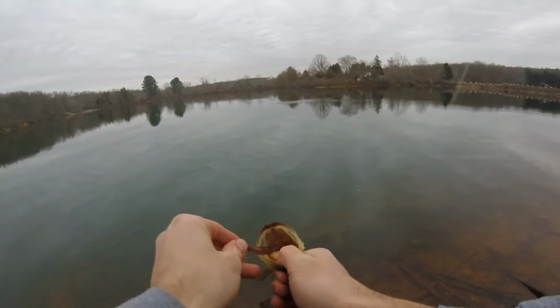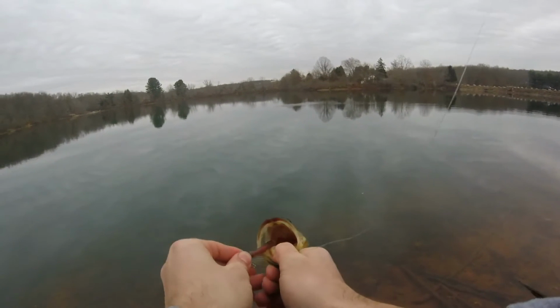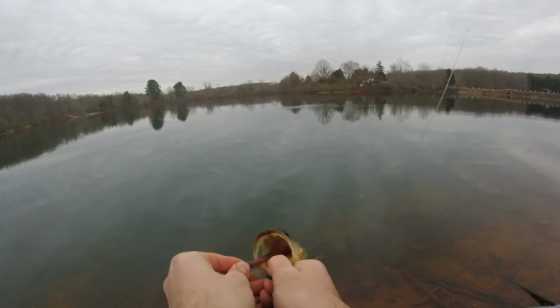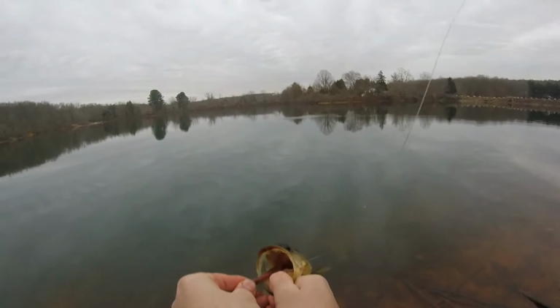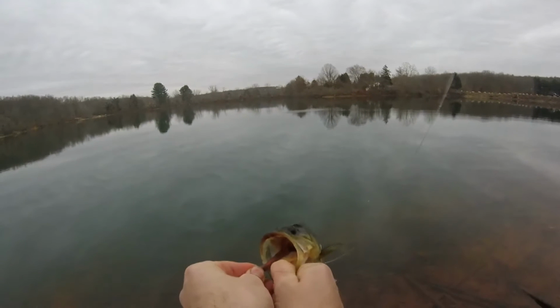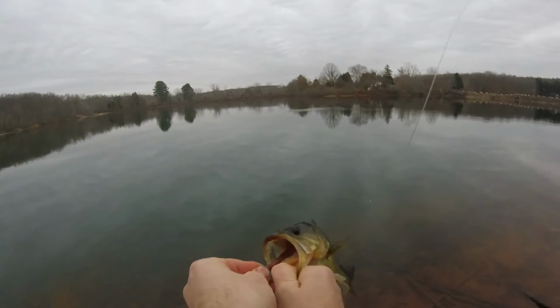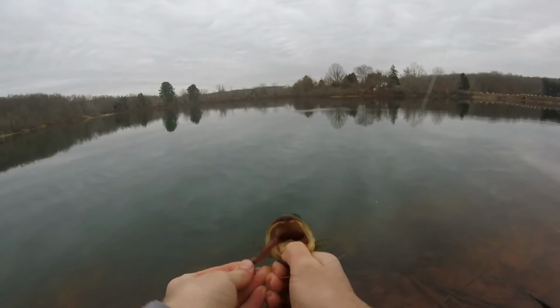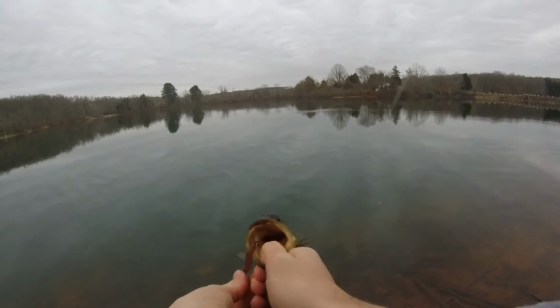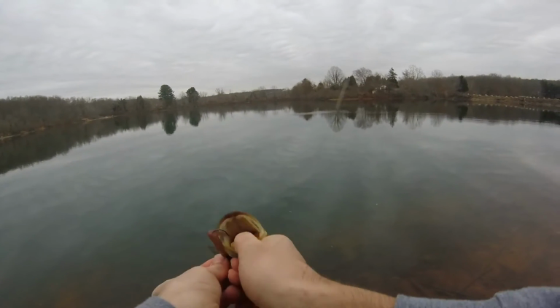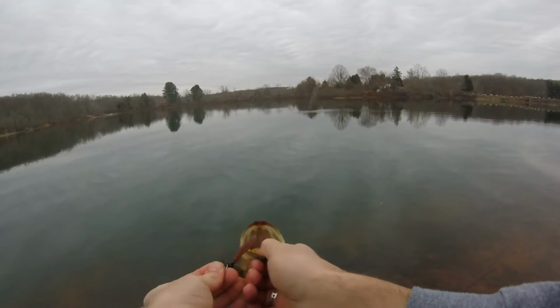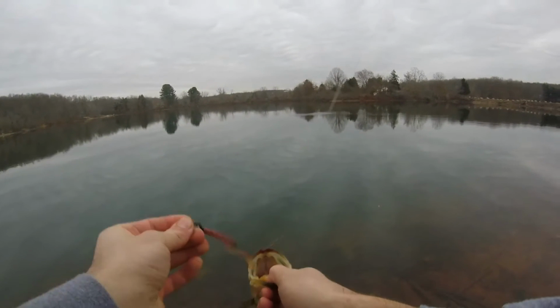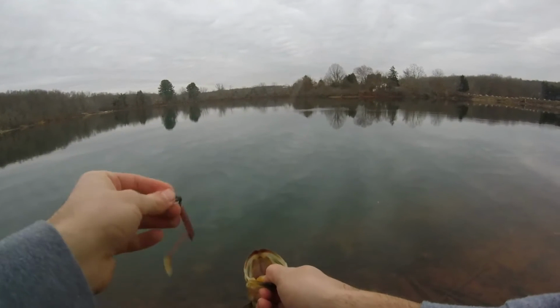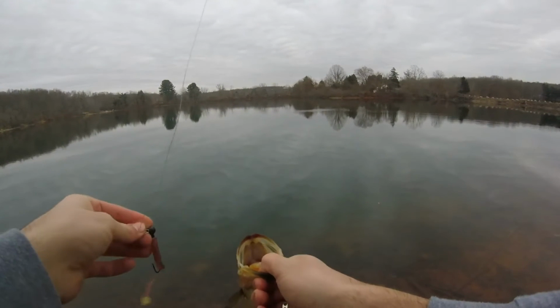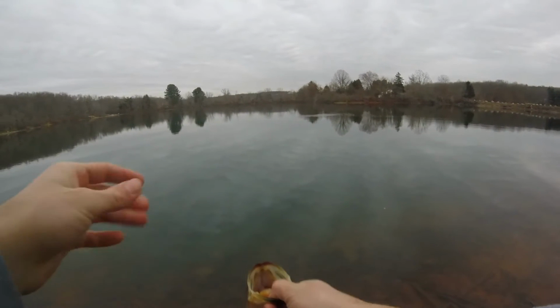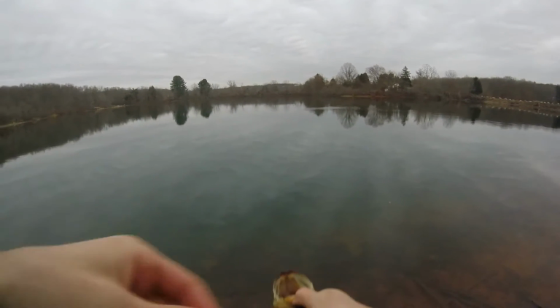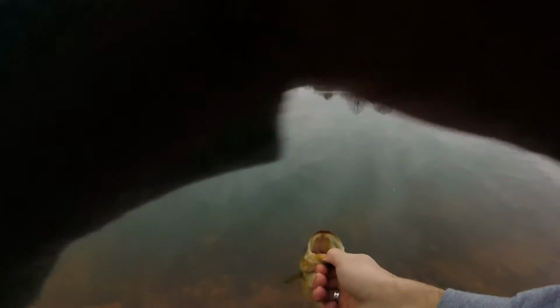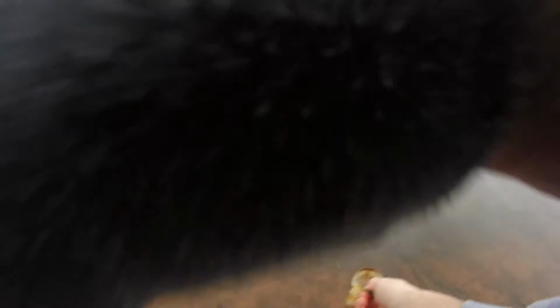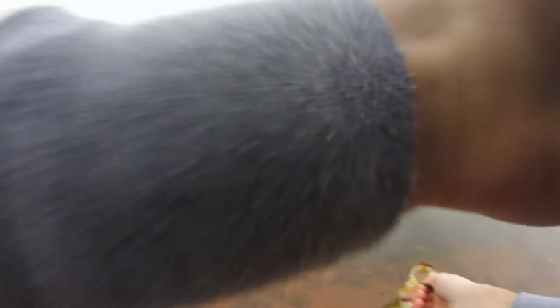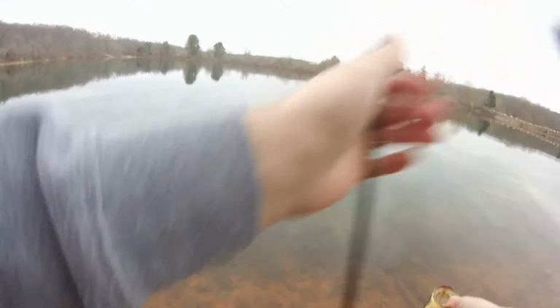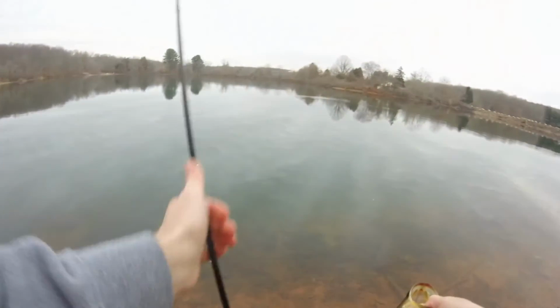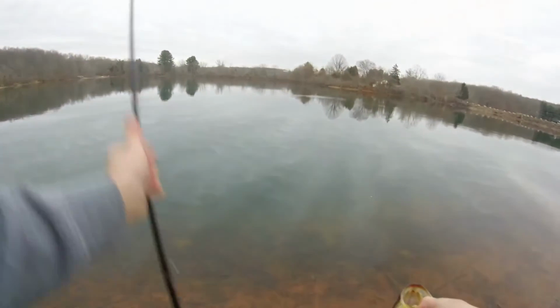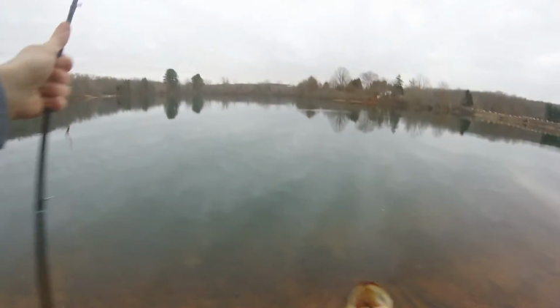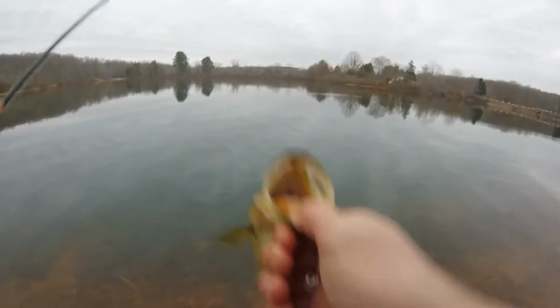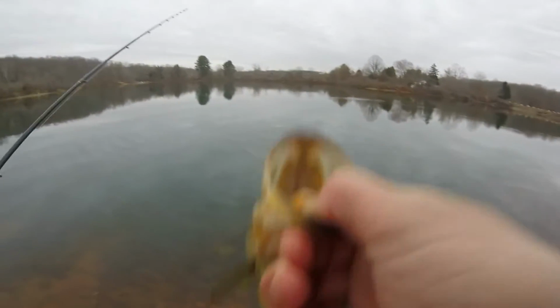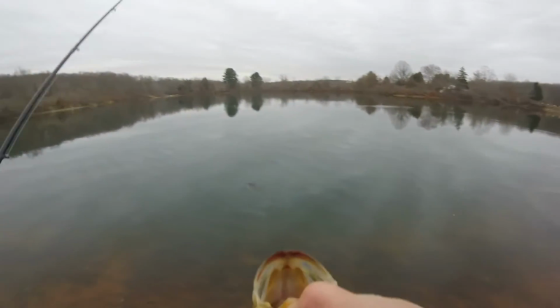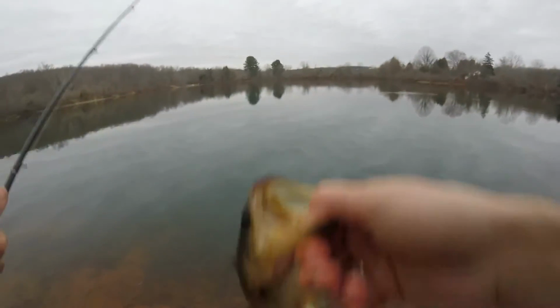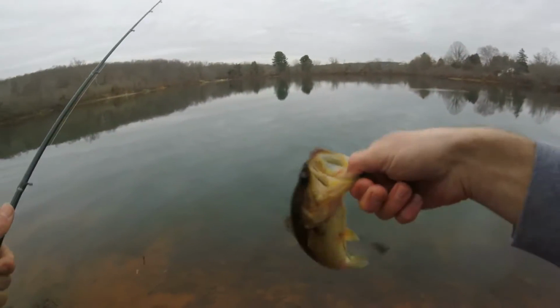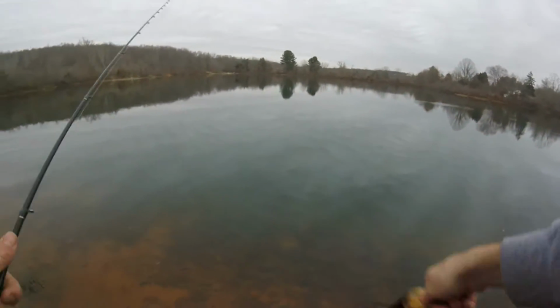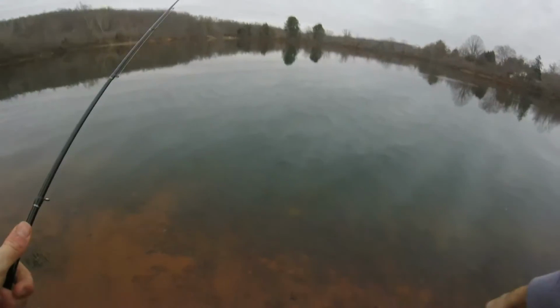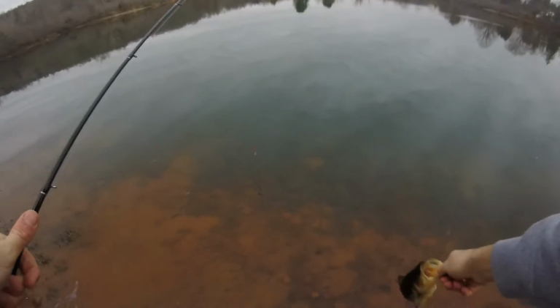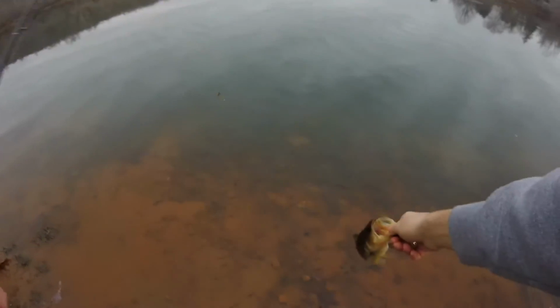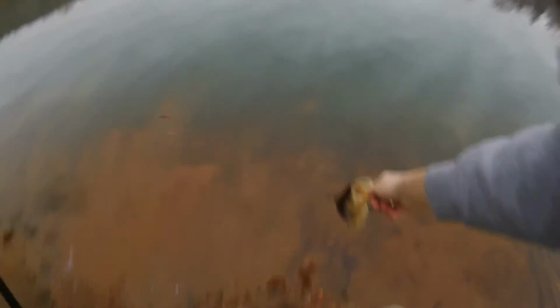In the corner of the mouth. I need to work on my vertical hook sets because it's just better if you get the top of the mouth. He's been eating crawfish. A little bit better fish than the ones I've been catching — still small.